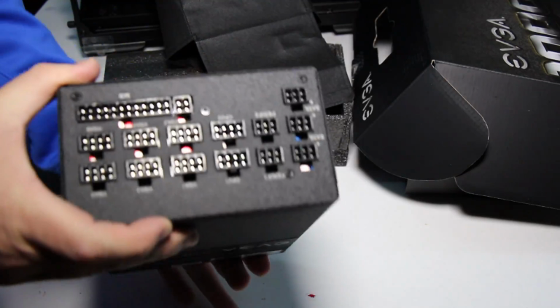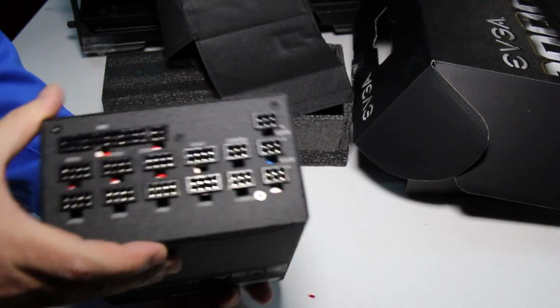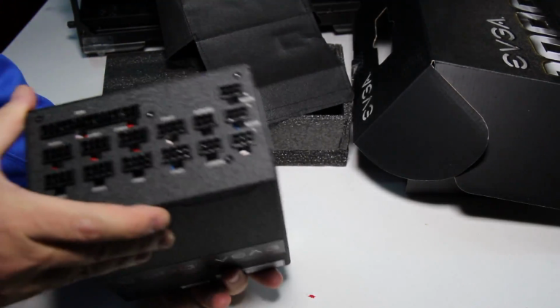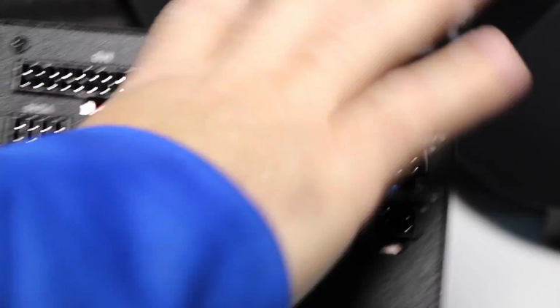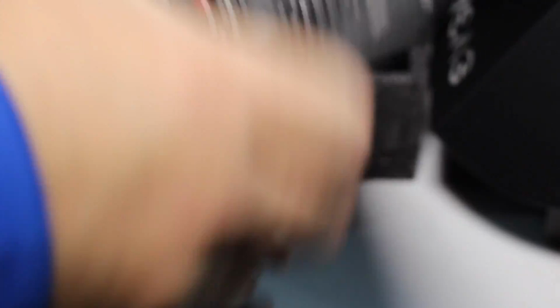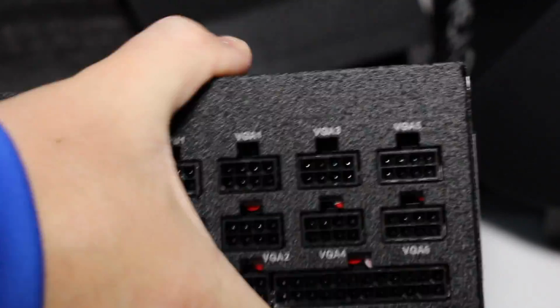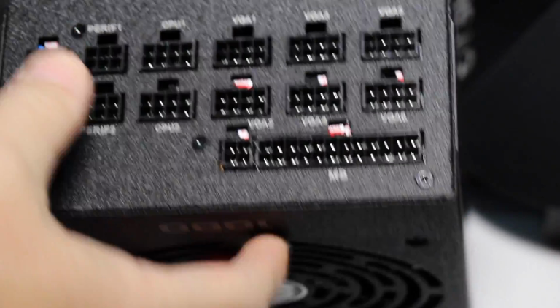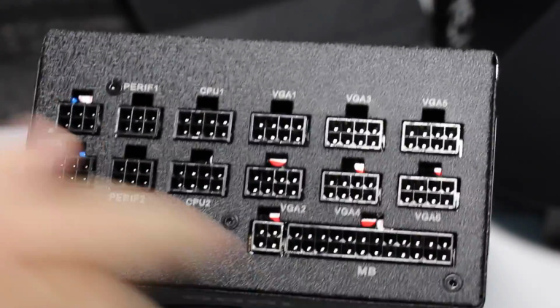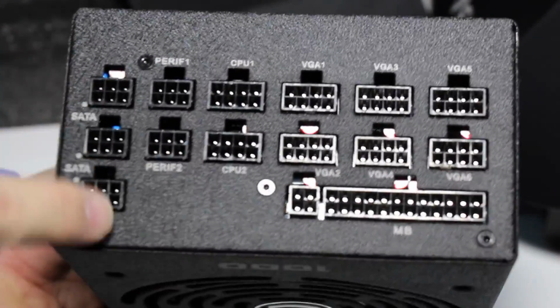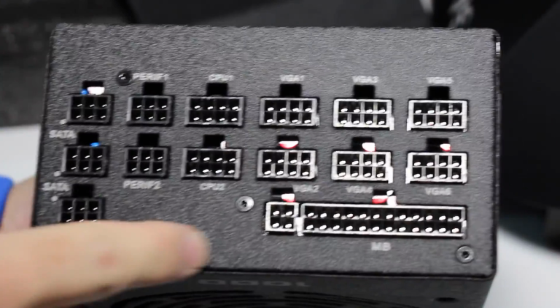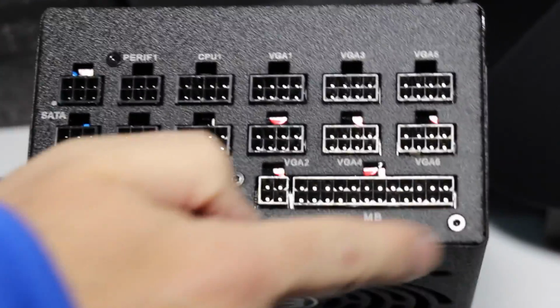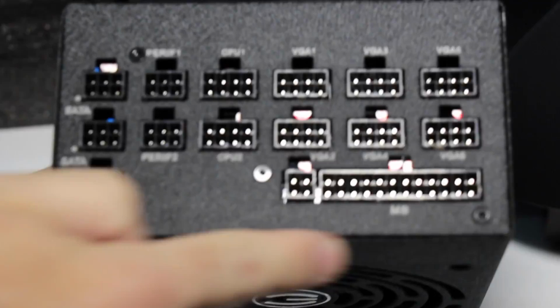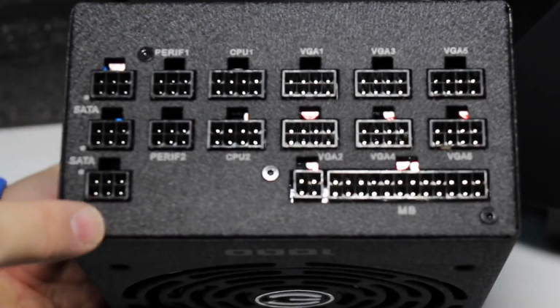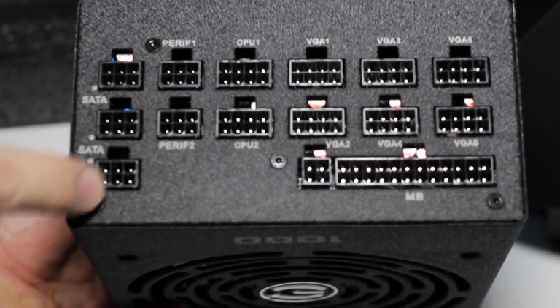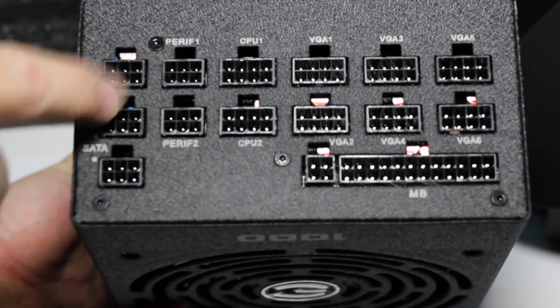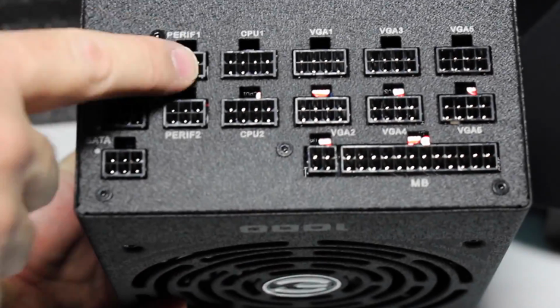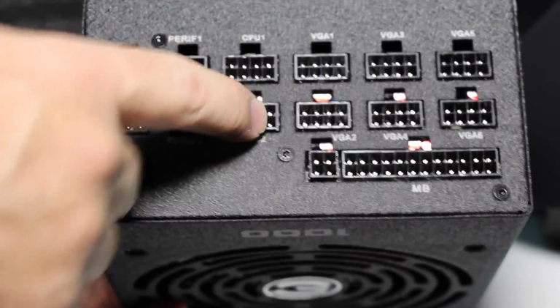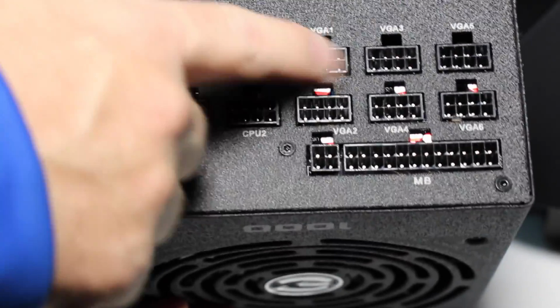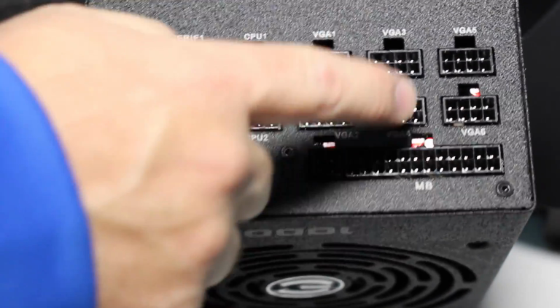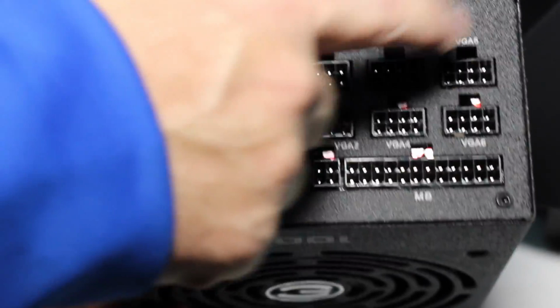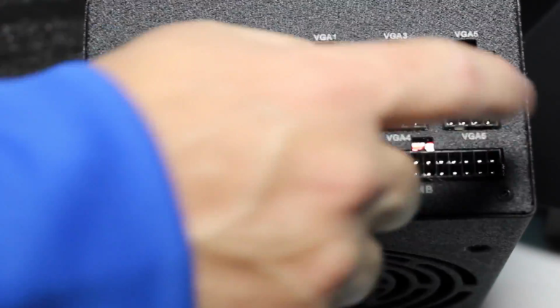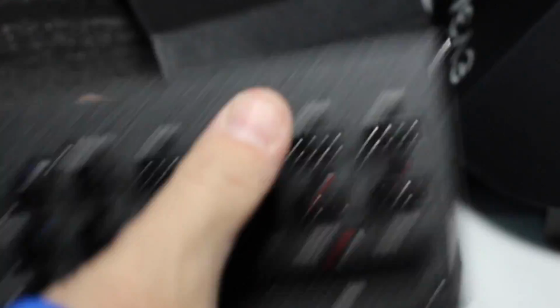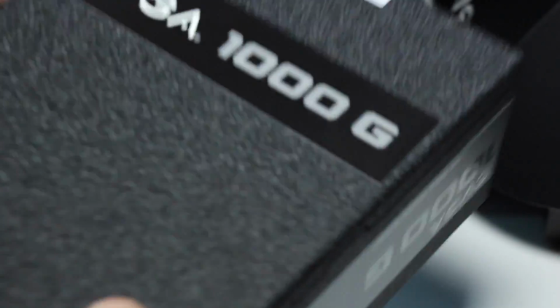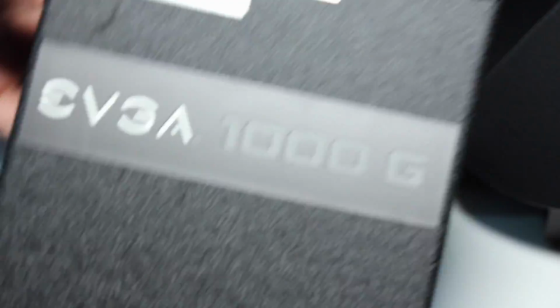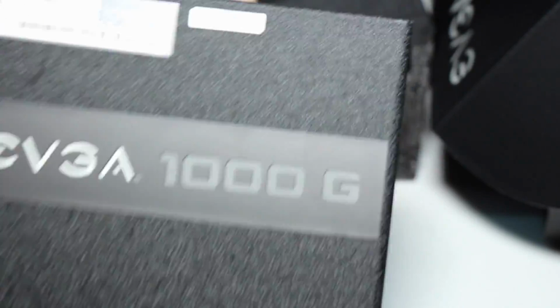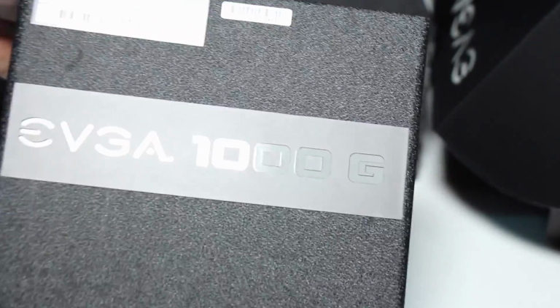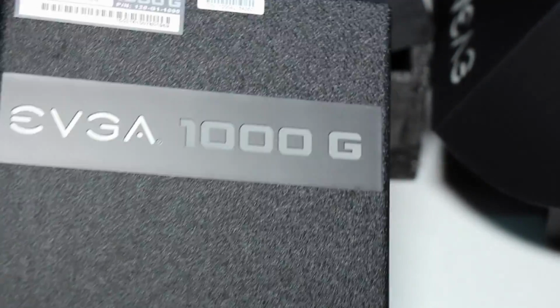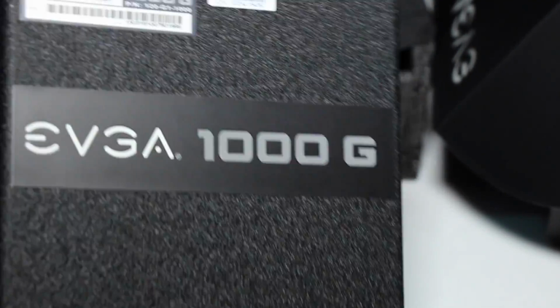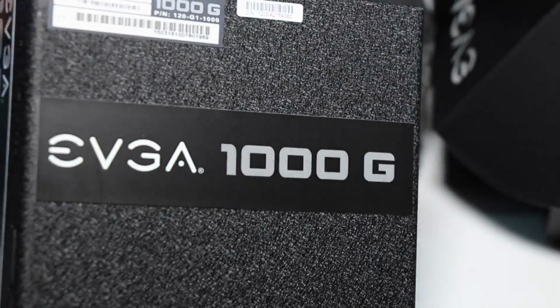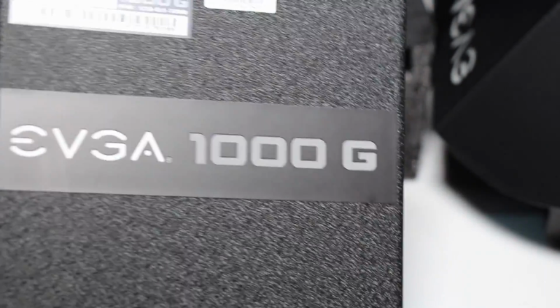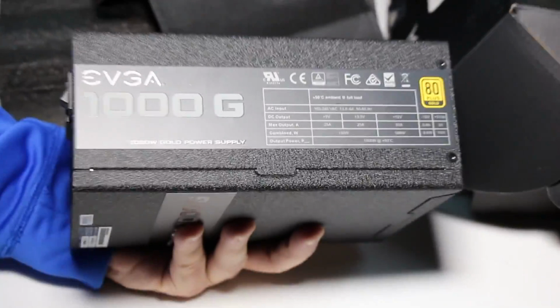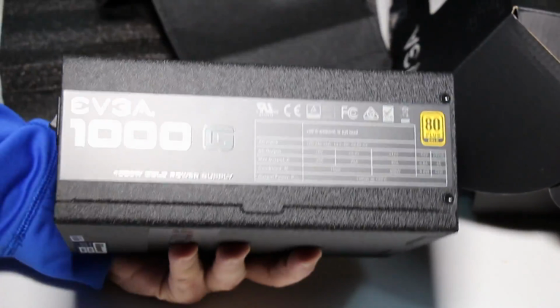I'll put a link in the description where you can find all the details about this particular power supply, as well as where you can buy it on Amazon. I grabbed this thing for $147, which I believe retails for like $180. I think you can still find it for about $160 or so, so you can save a little bit of money.